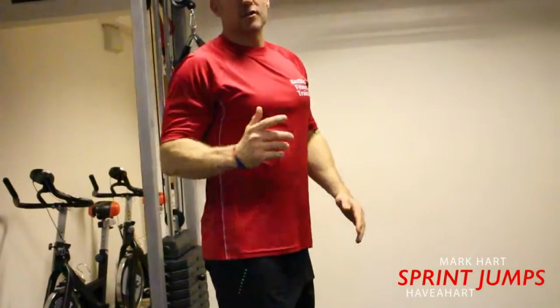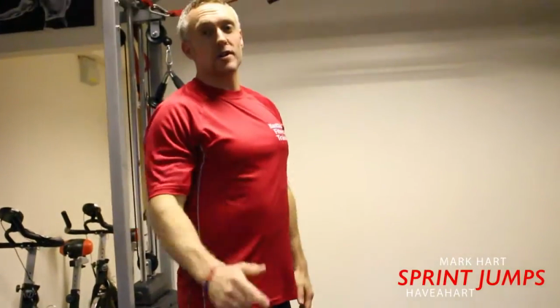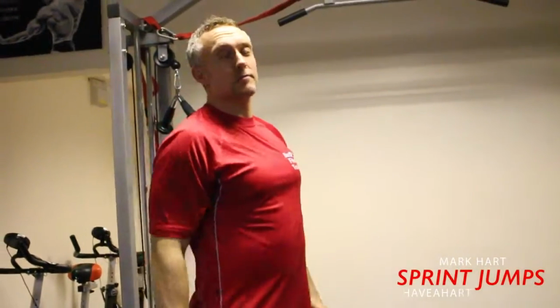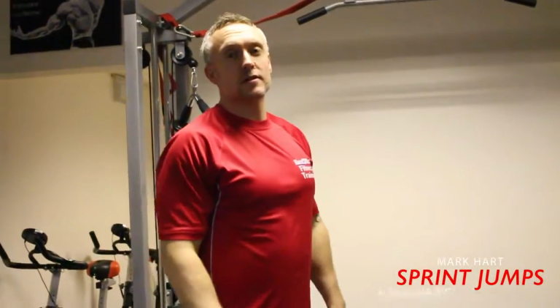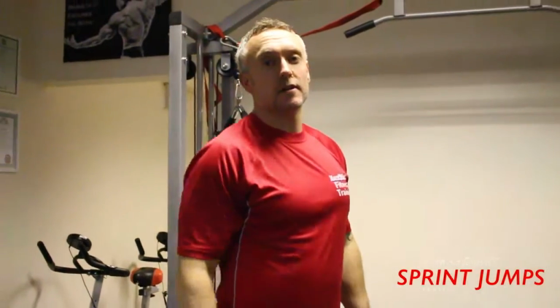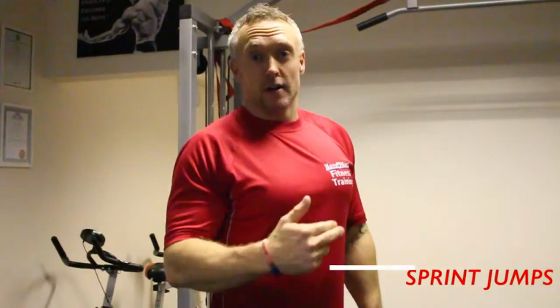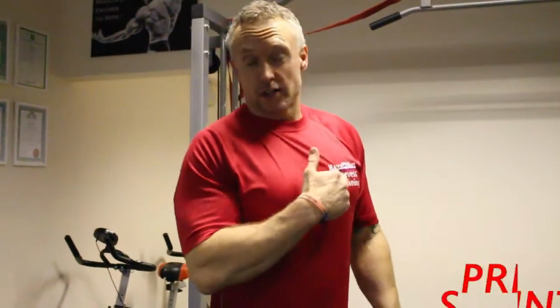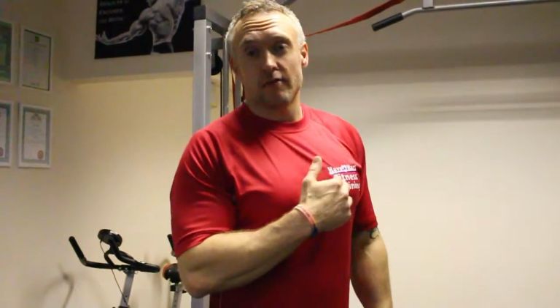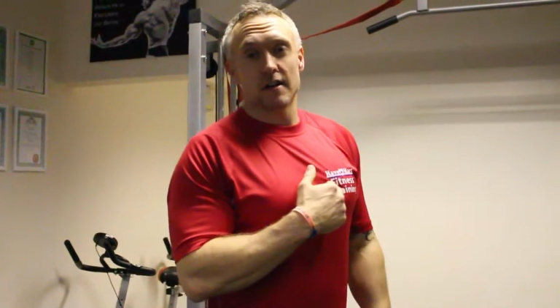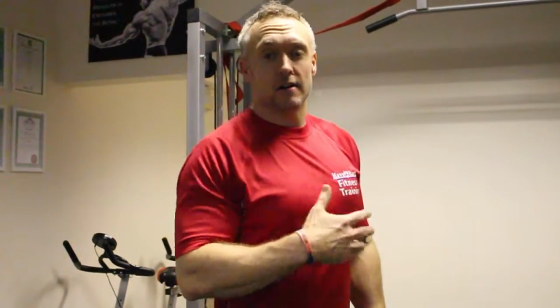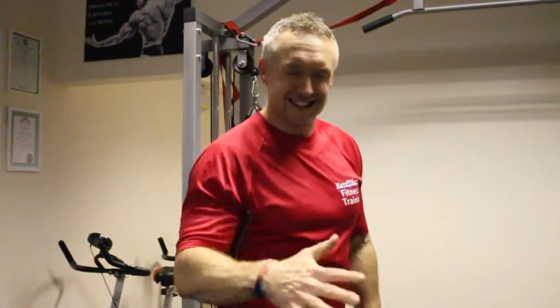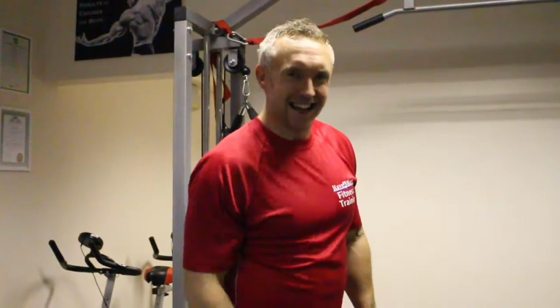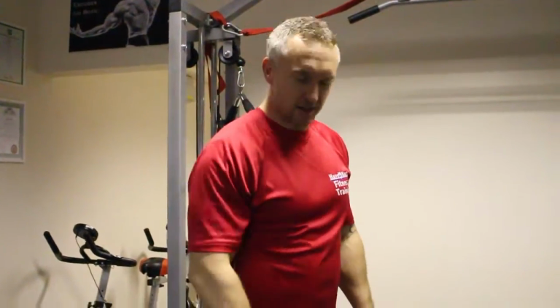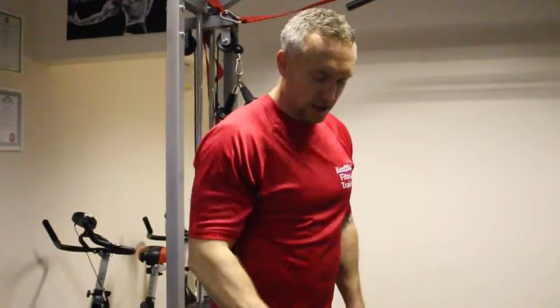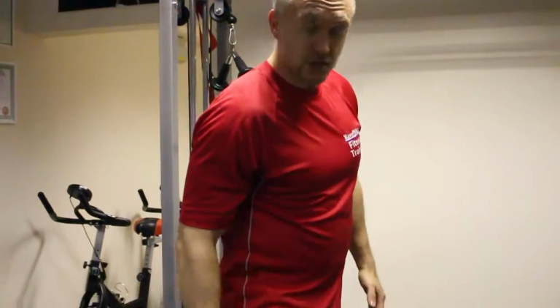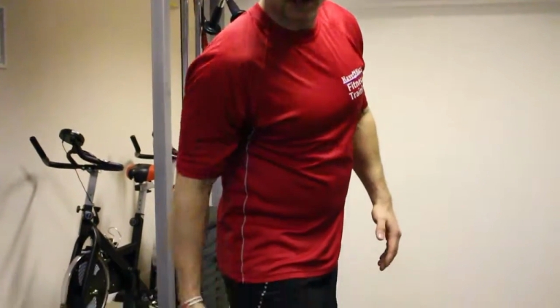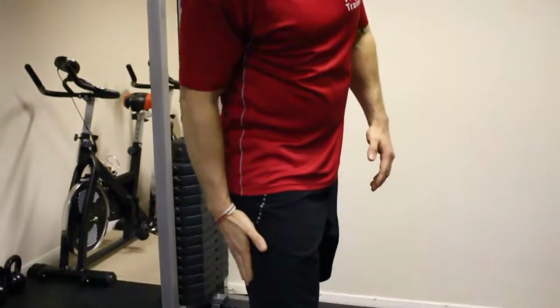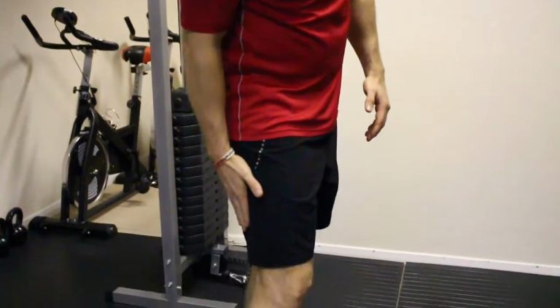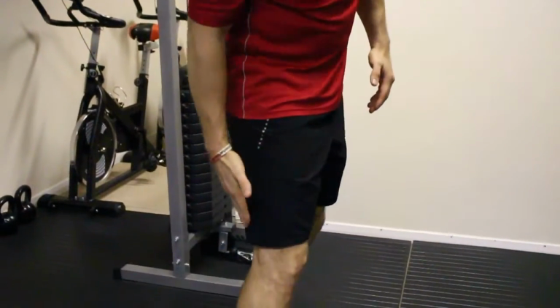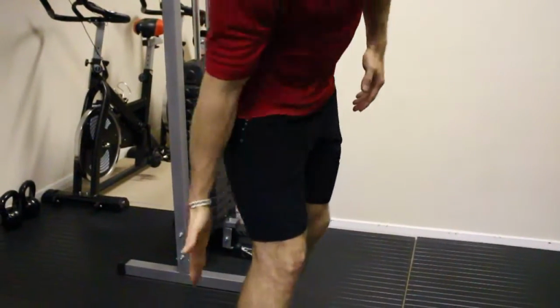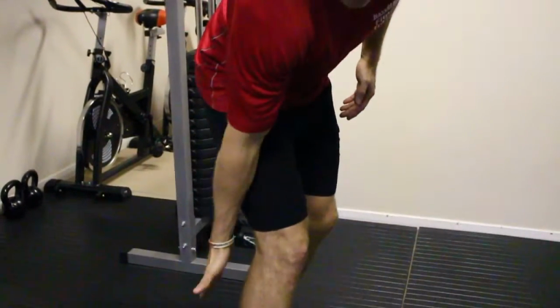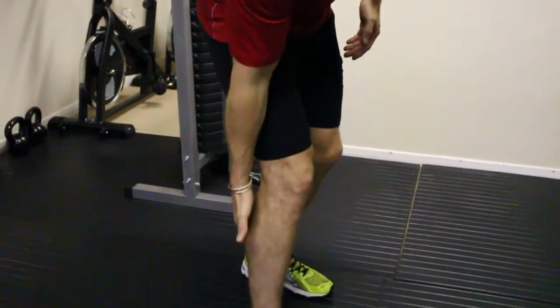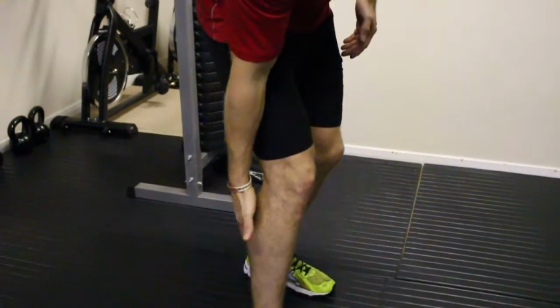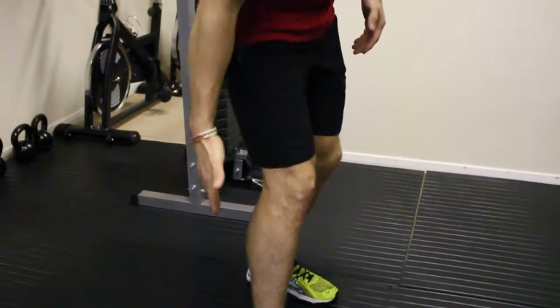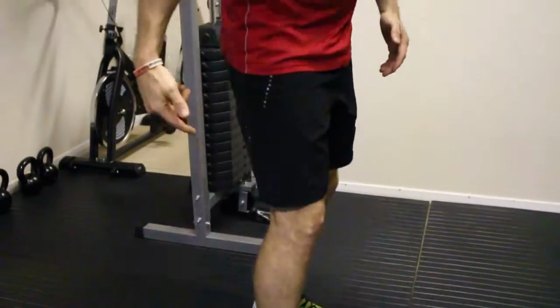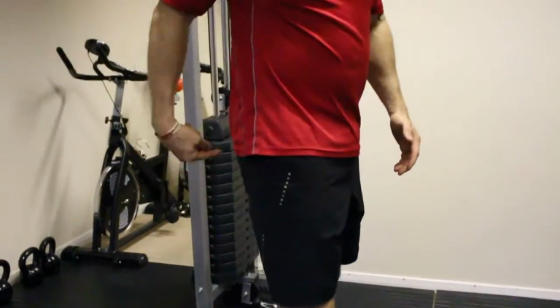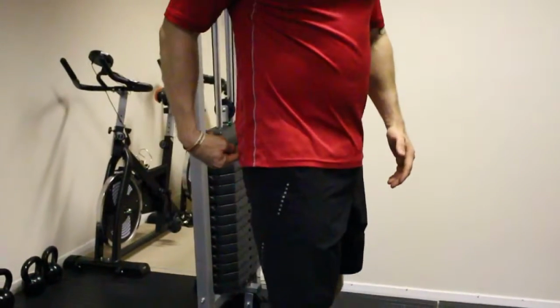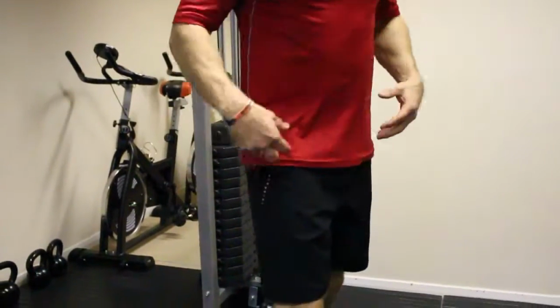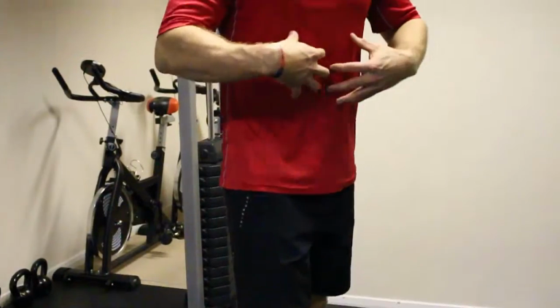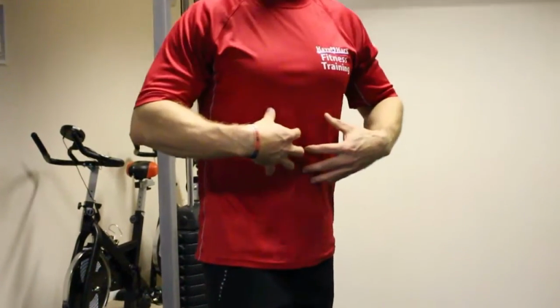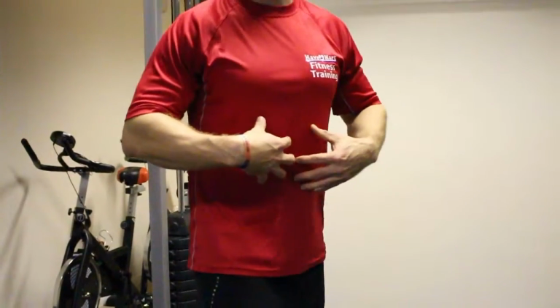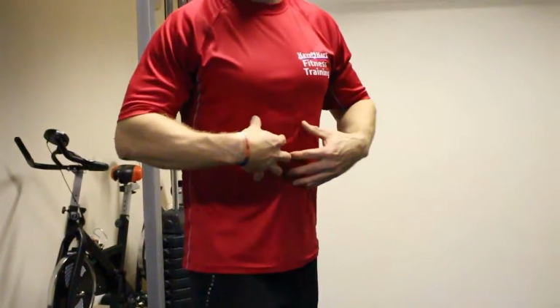Sprint jumps — cardiovascular, legs: so quads, hamstrings, calves, glutes, and again working core muscles.